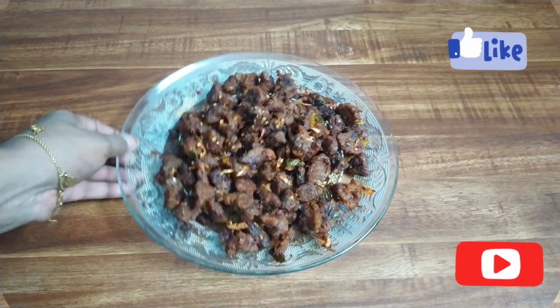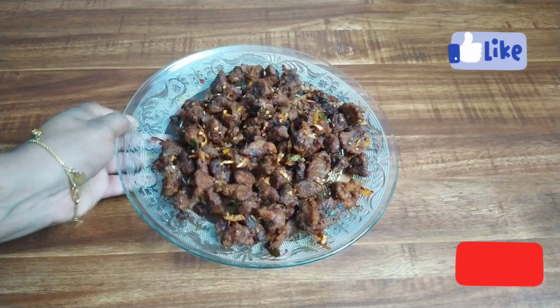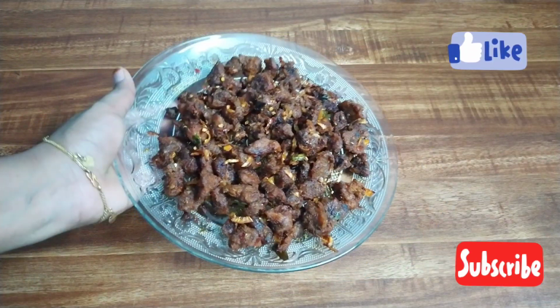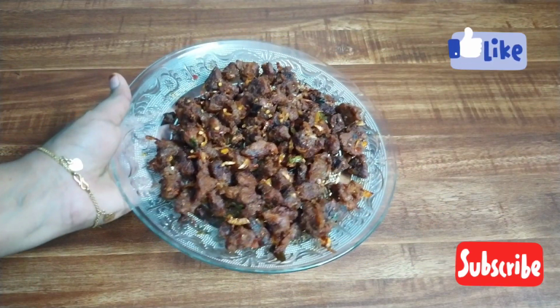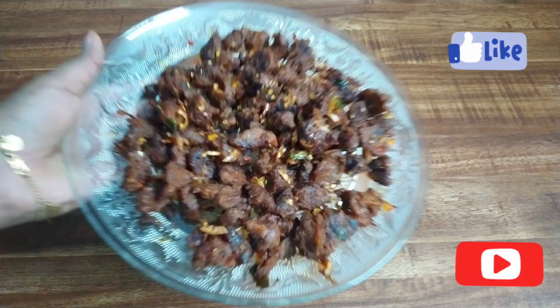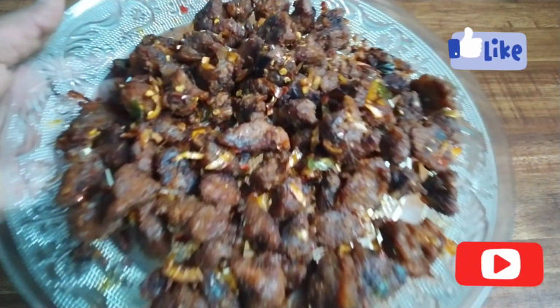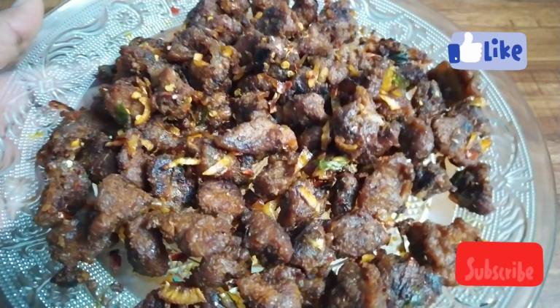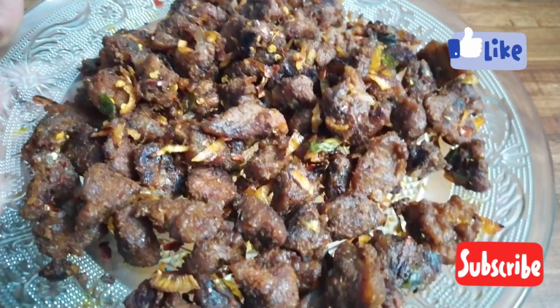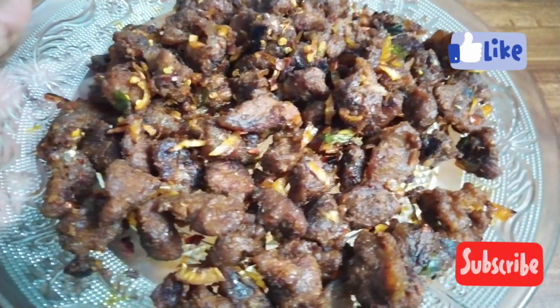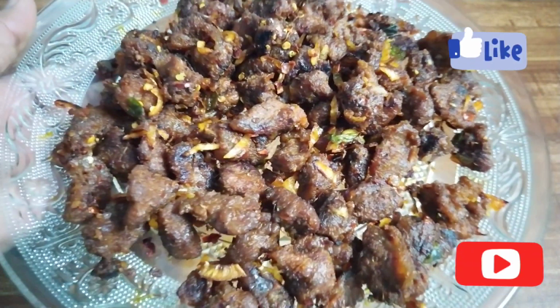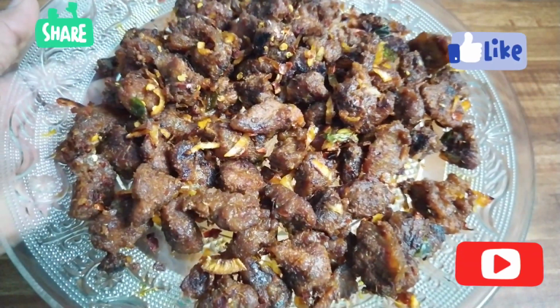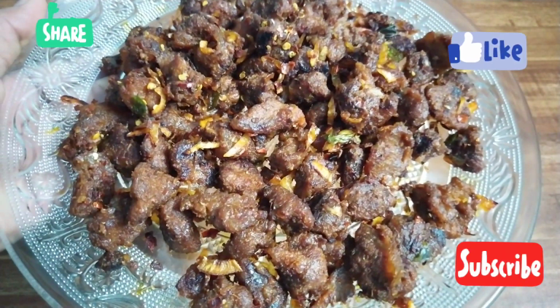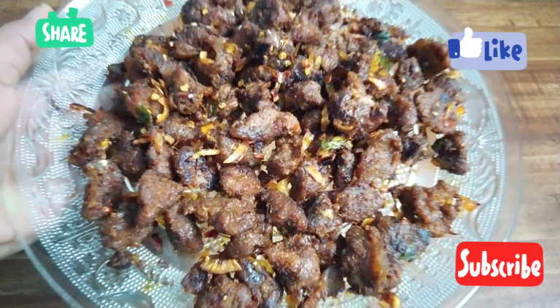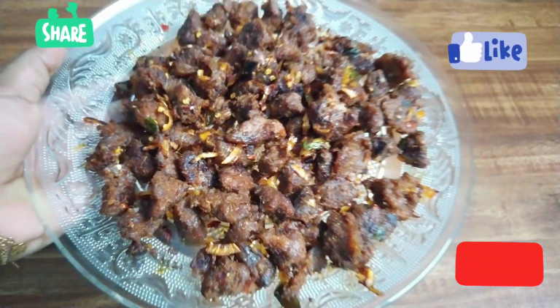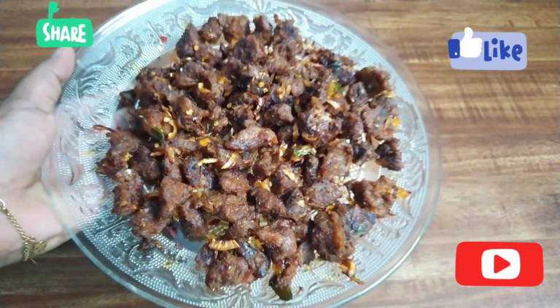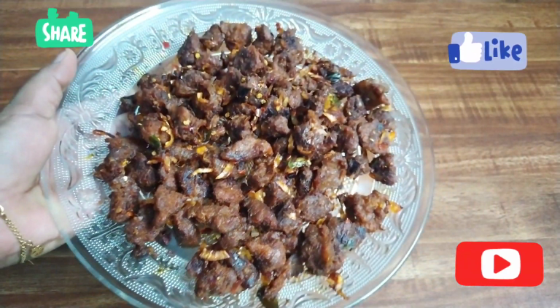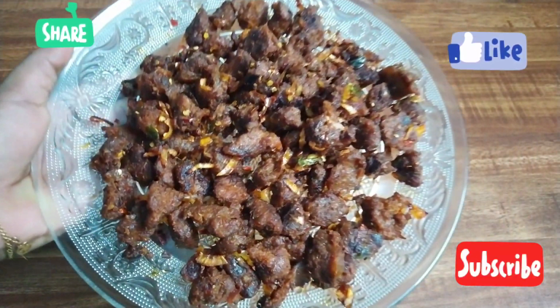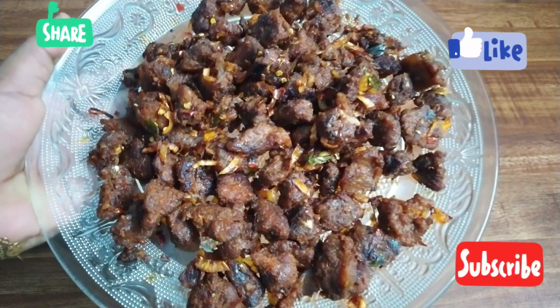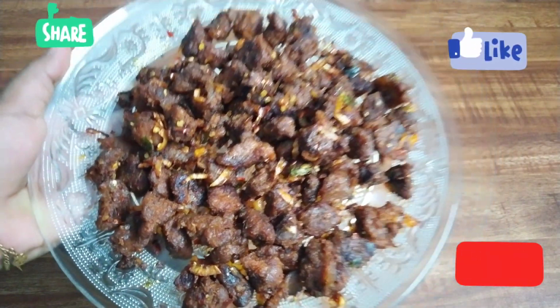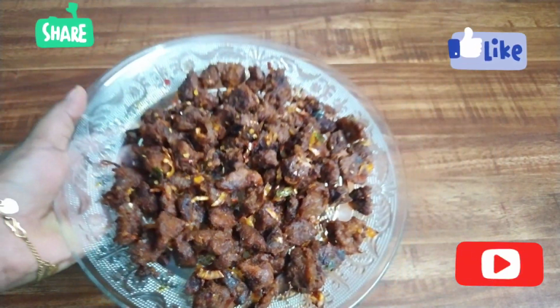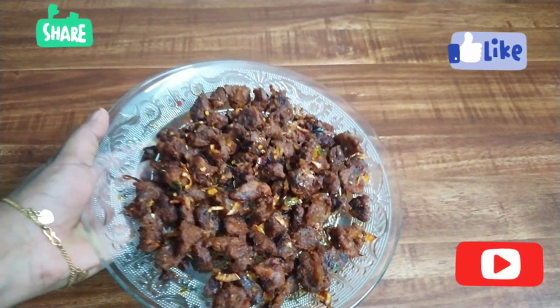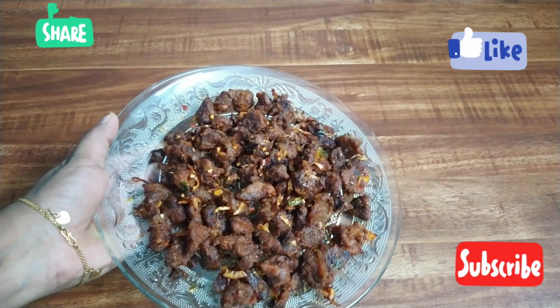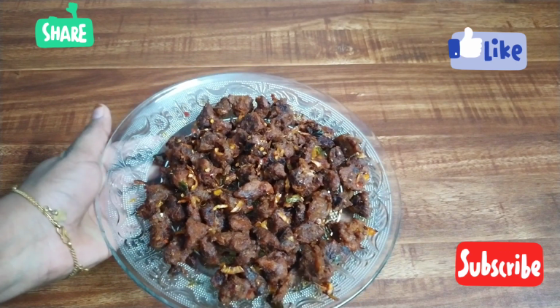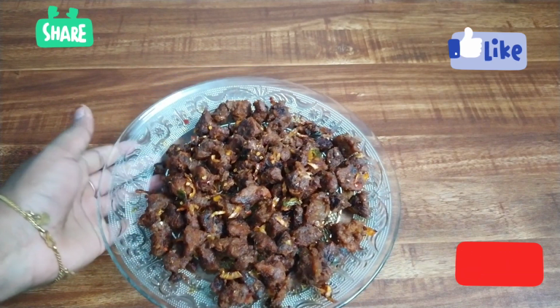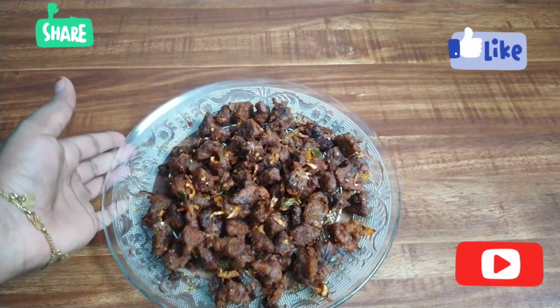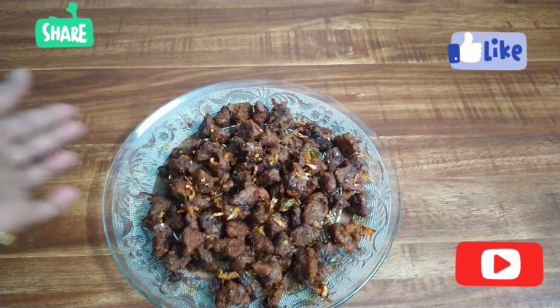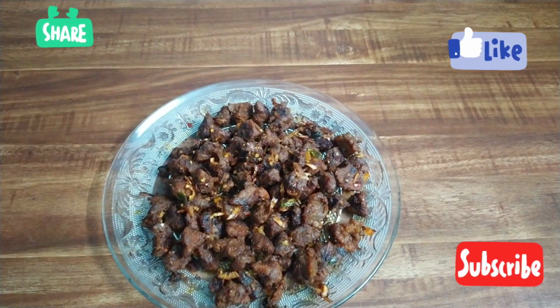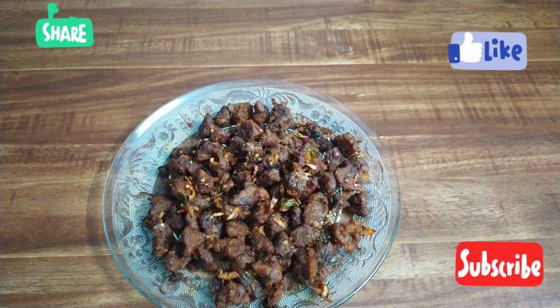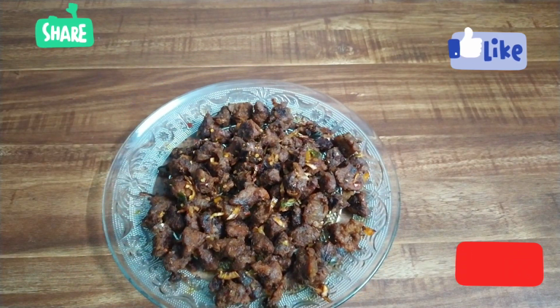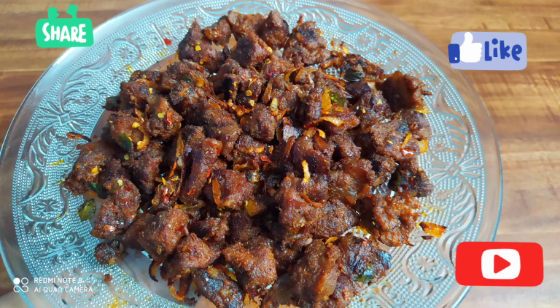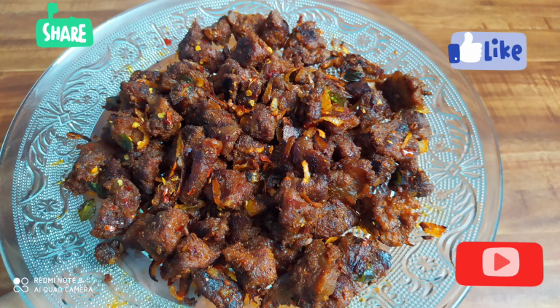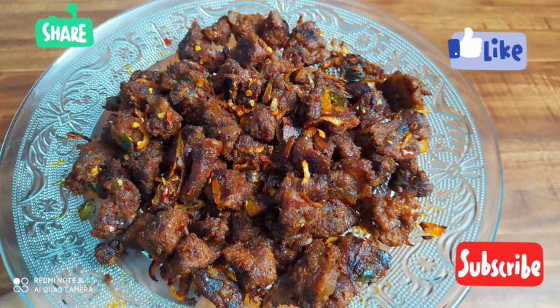Please like, share and comment. If you want to subscribe to our channel, please do not forget to subscribe. Inshallah, we will see you in the next video.